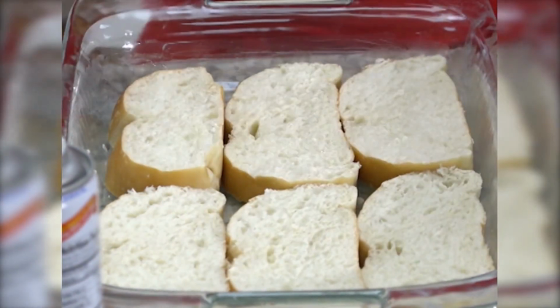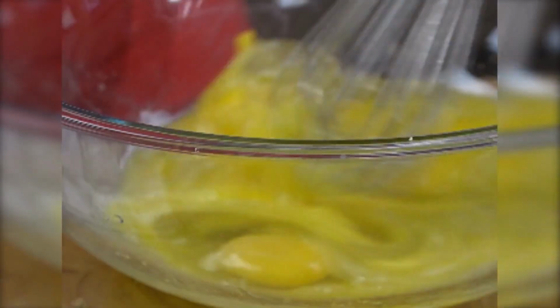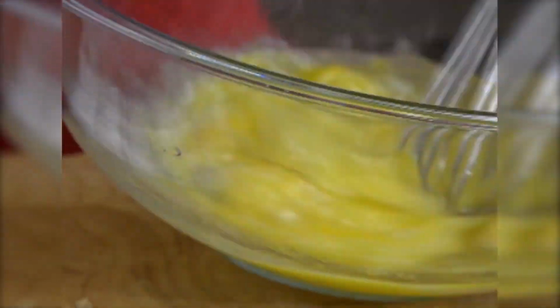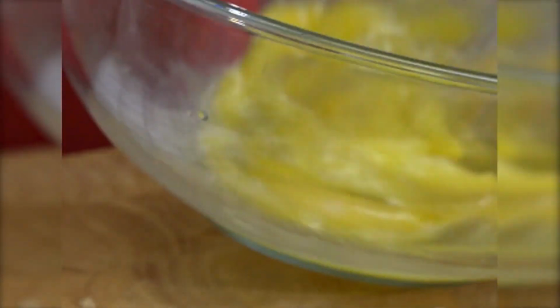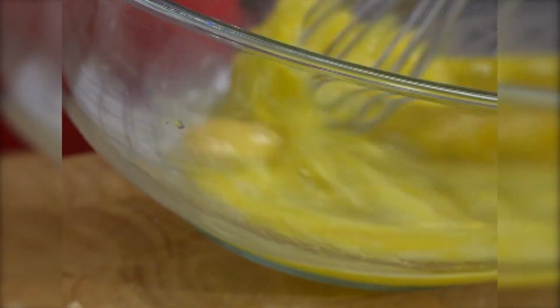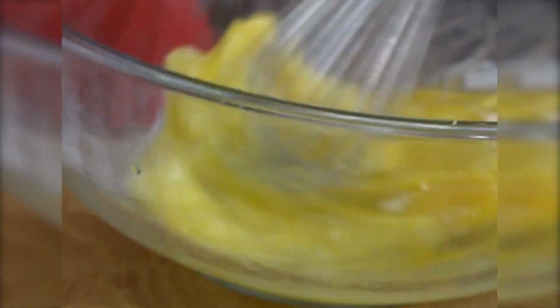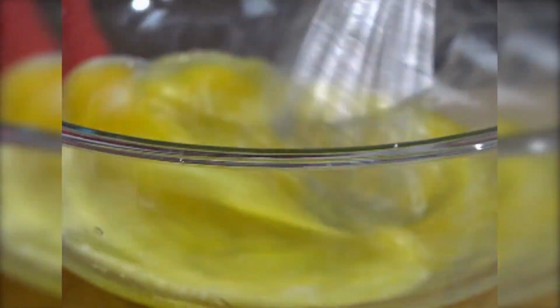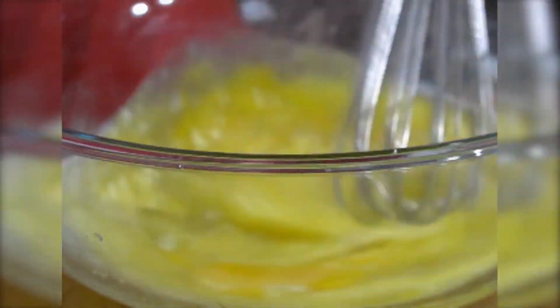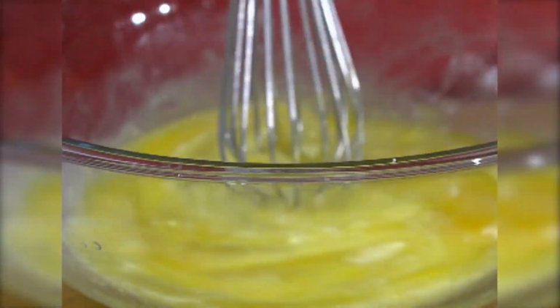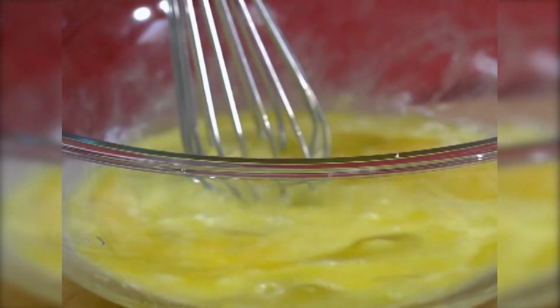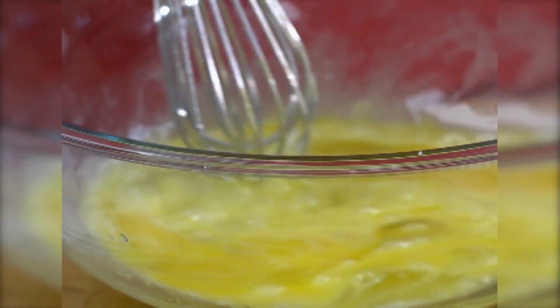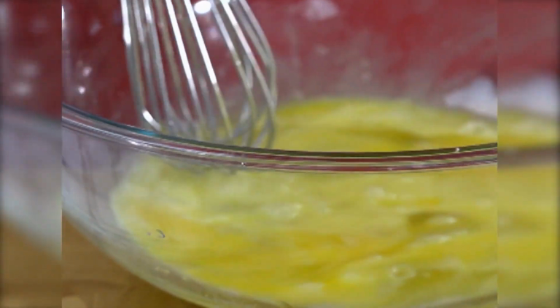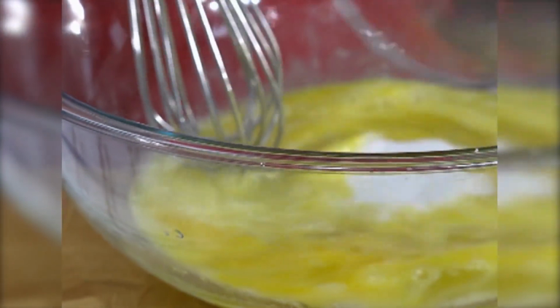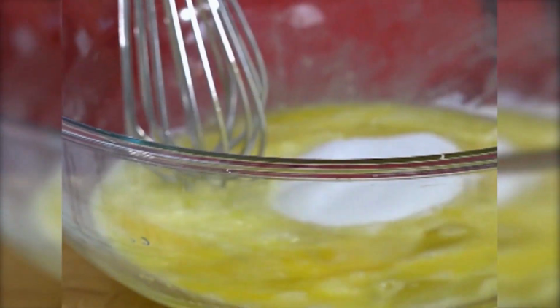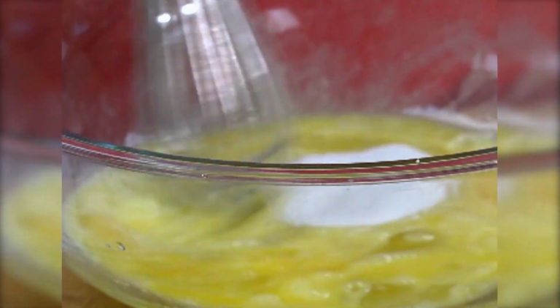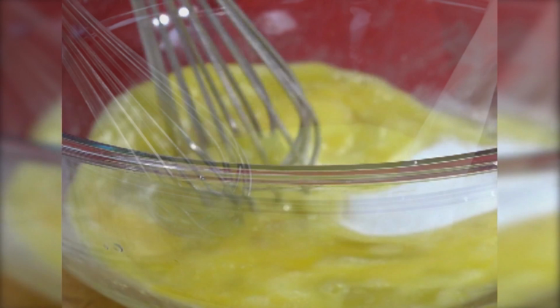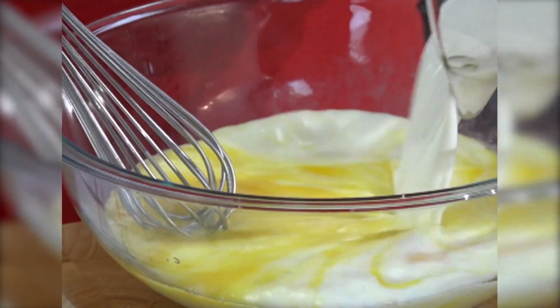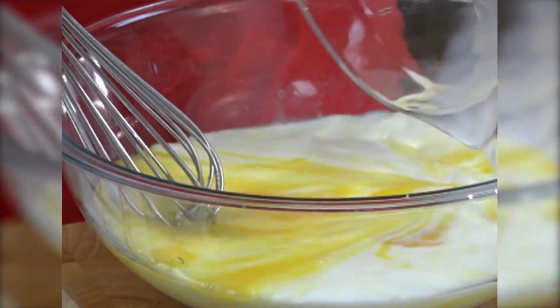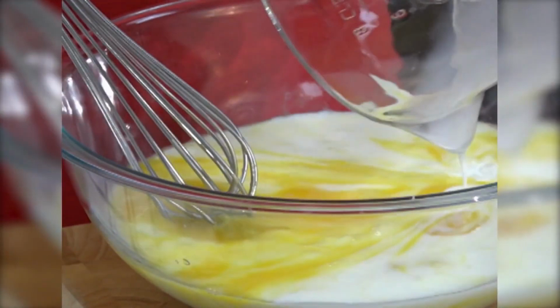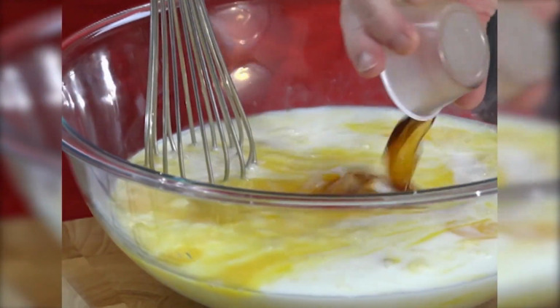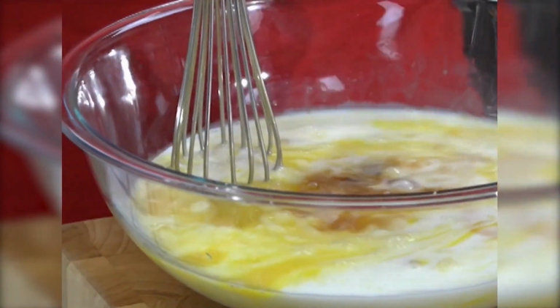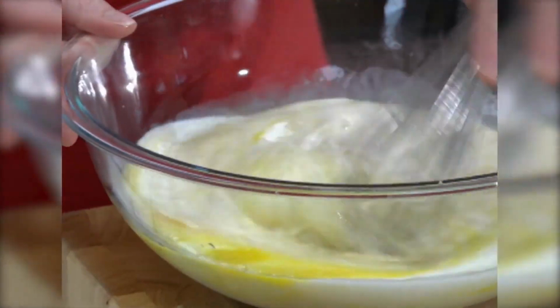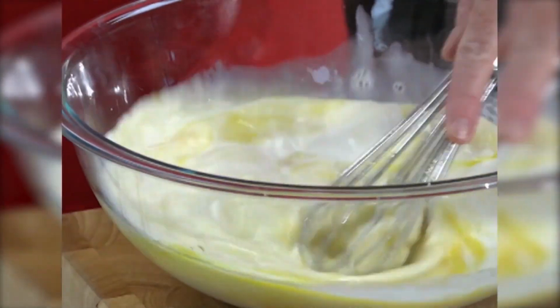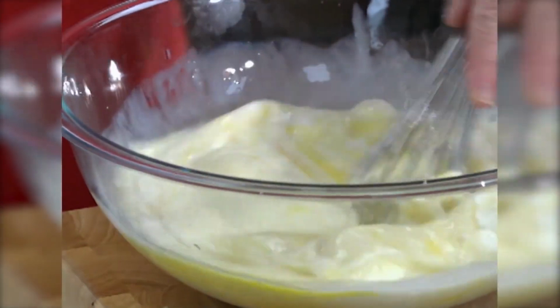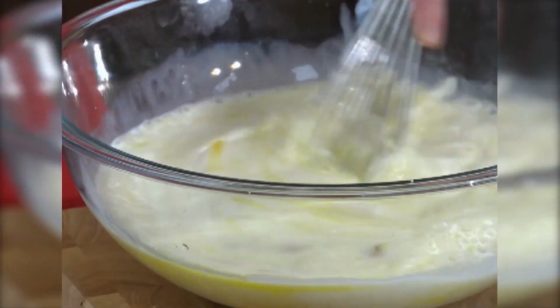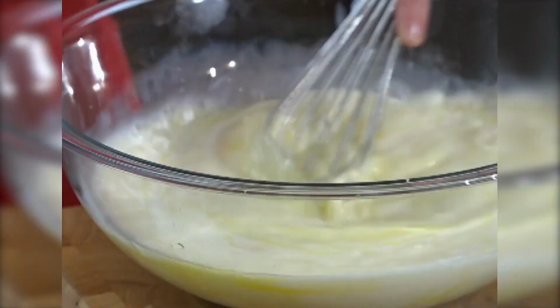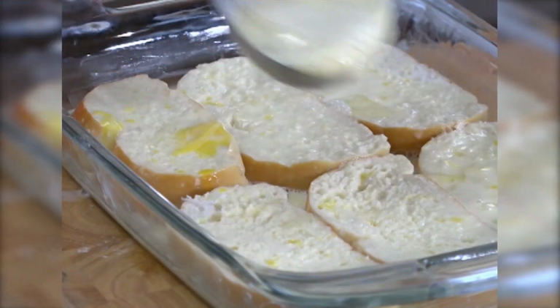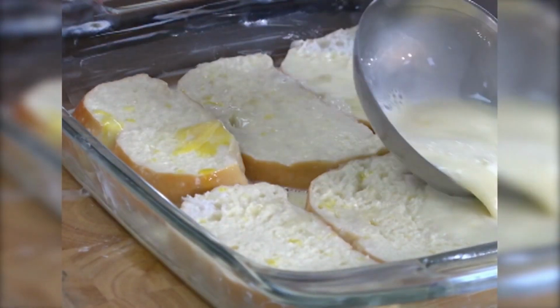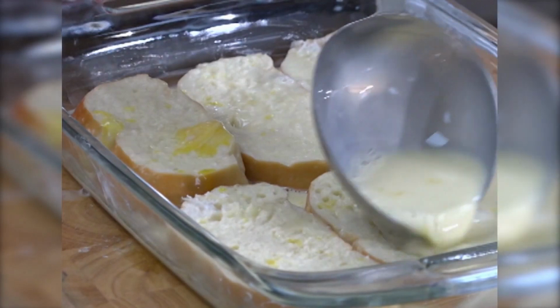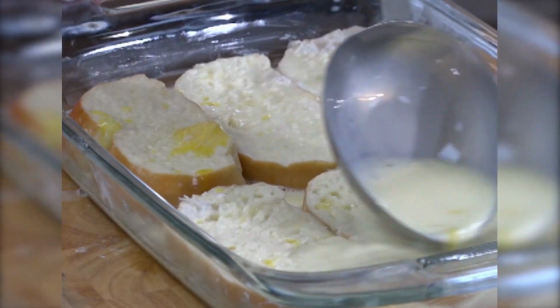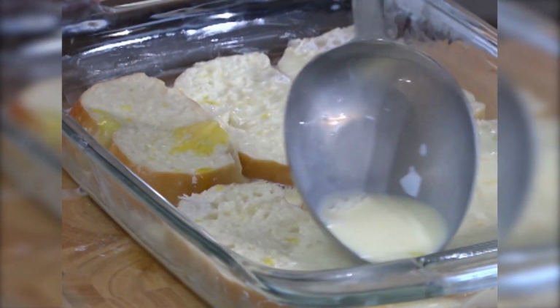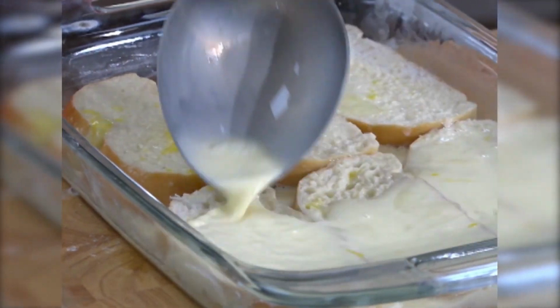Then I have some eggs that I'm going to whisk. I'm going to add some sugar, some milk, and some vanilla. We're going to put about half of this mixture over the bread.